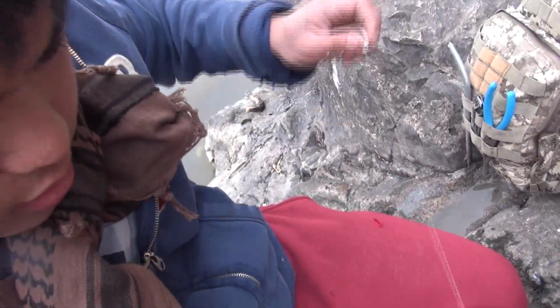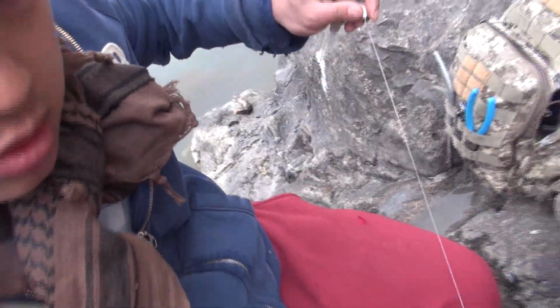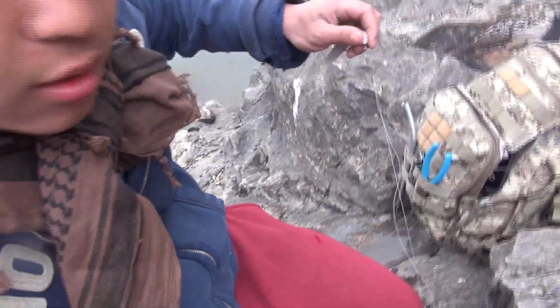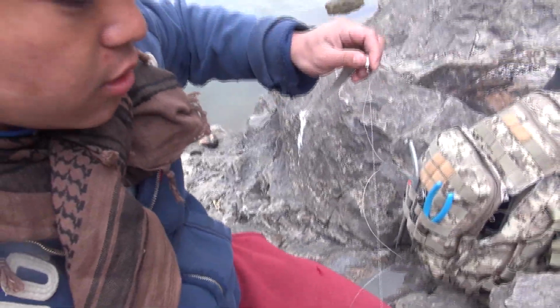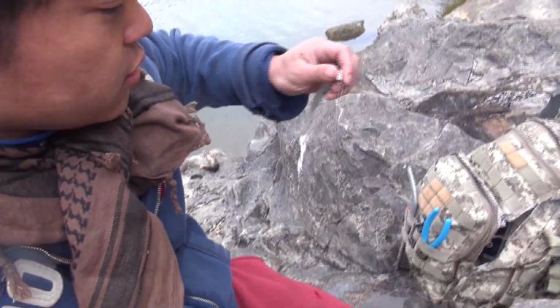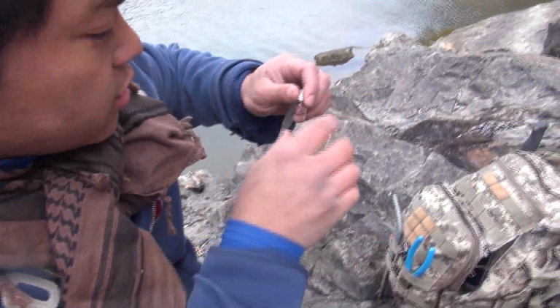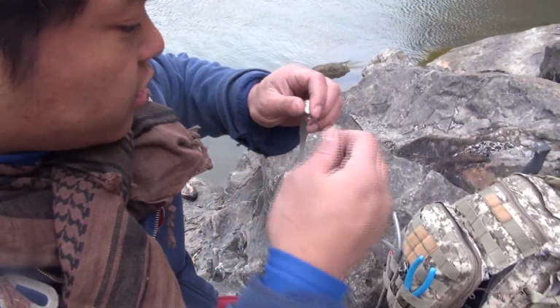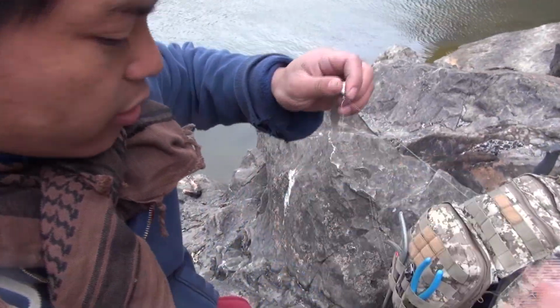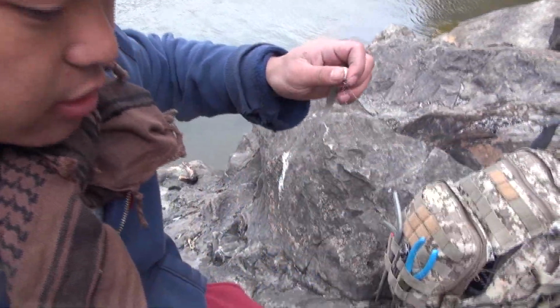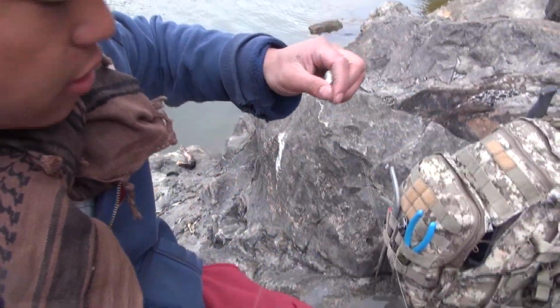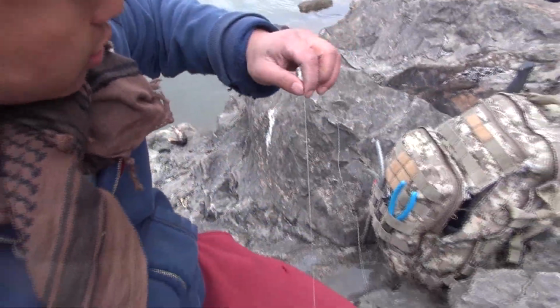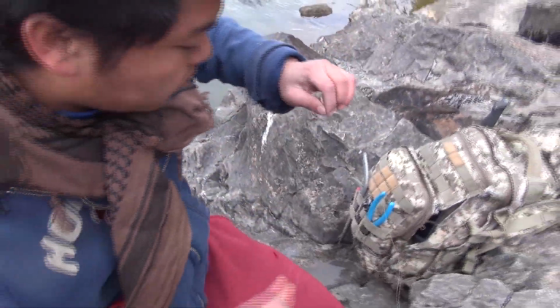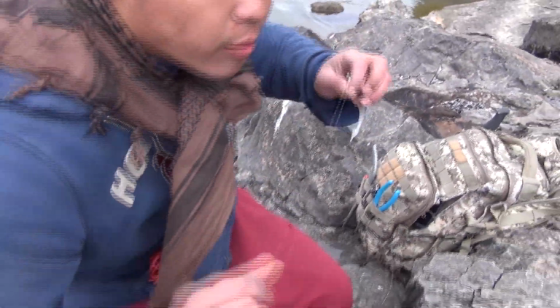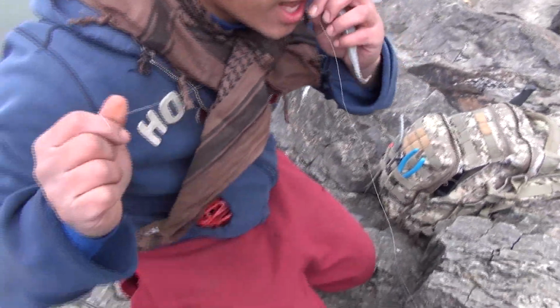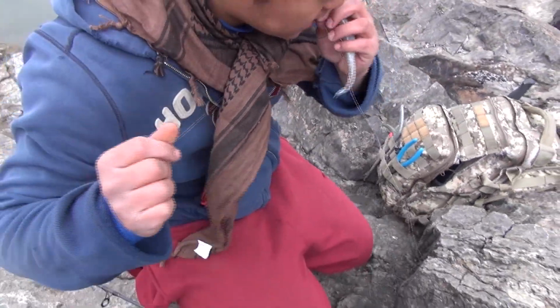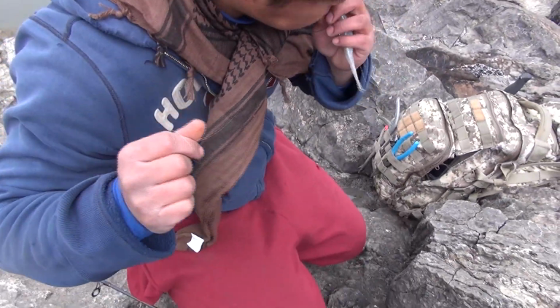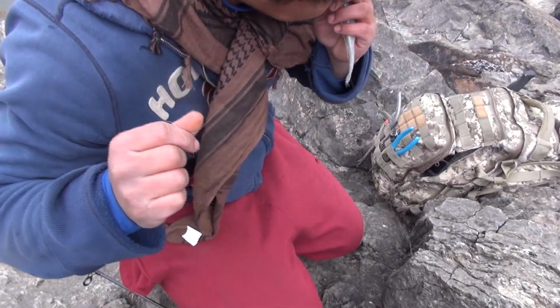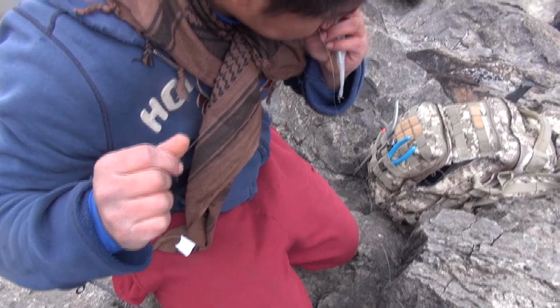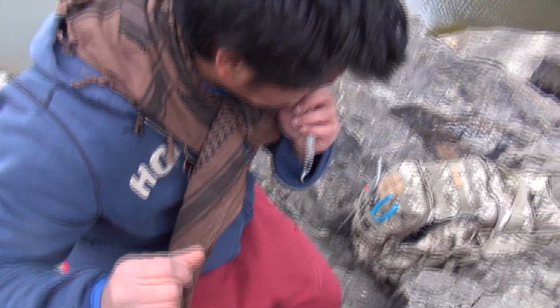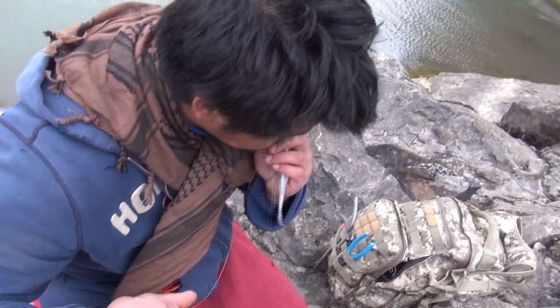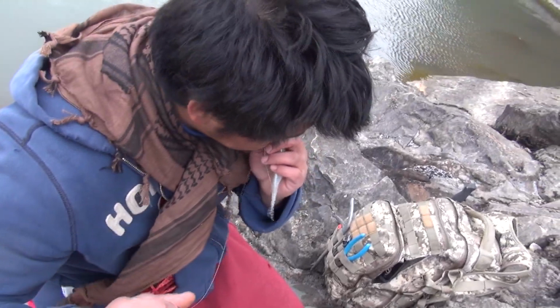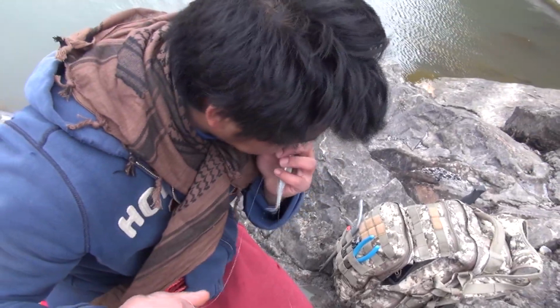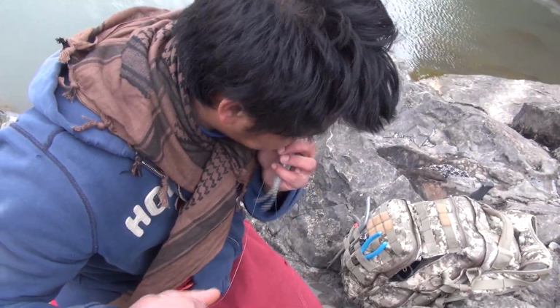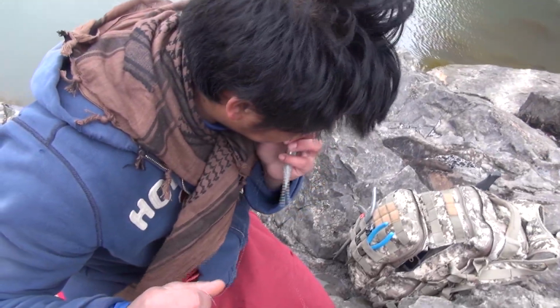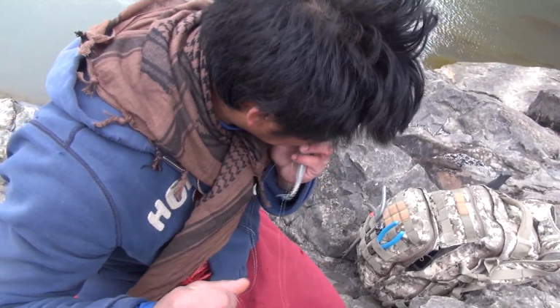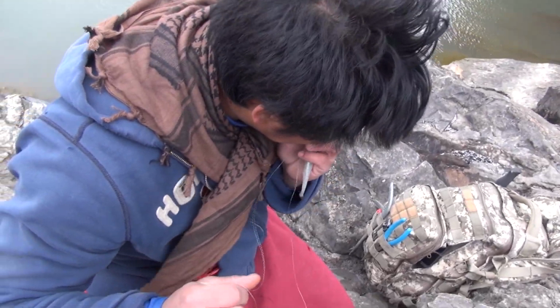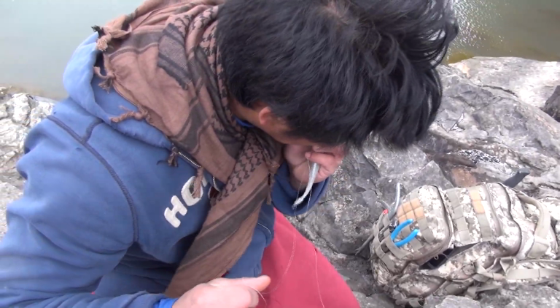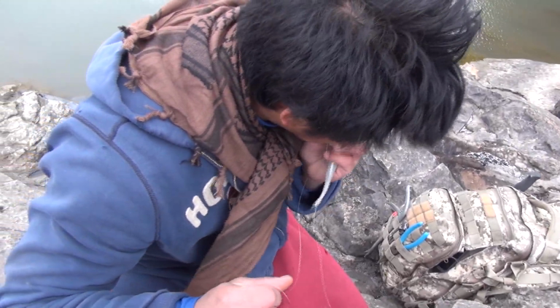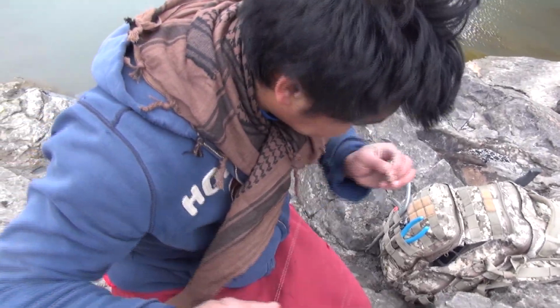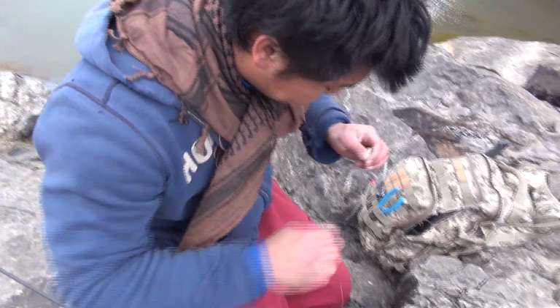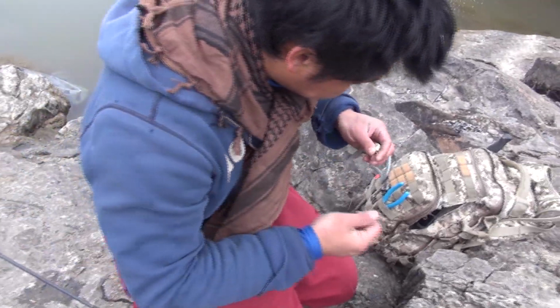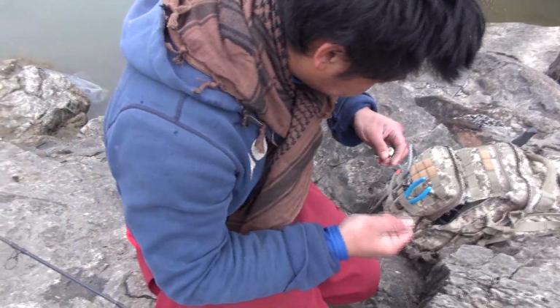What are you using? Using a Palmer knot, Palmer line. This is probably about 35 degrees out here right now.